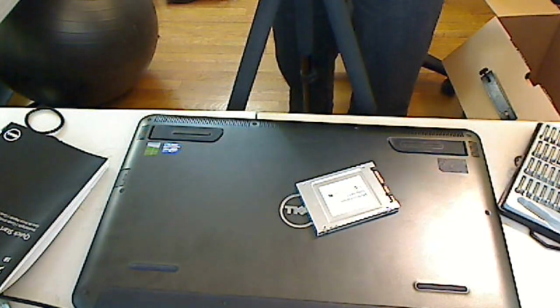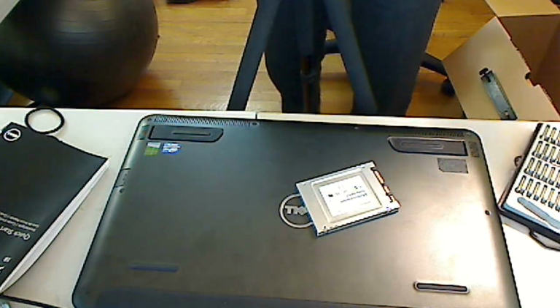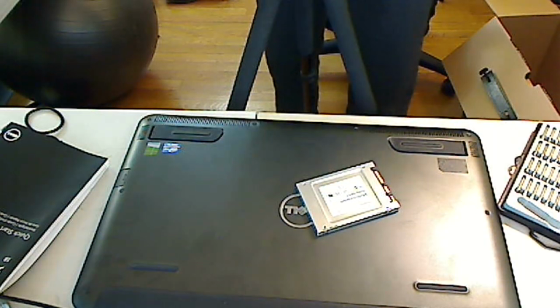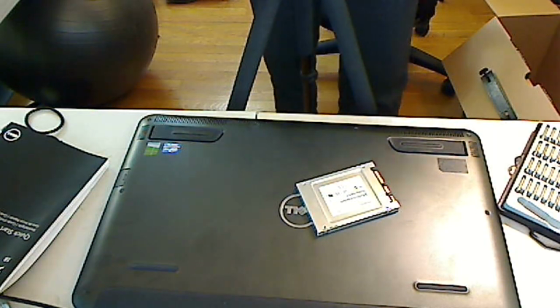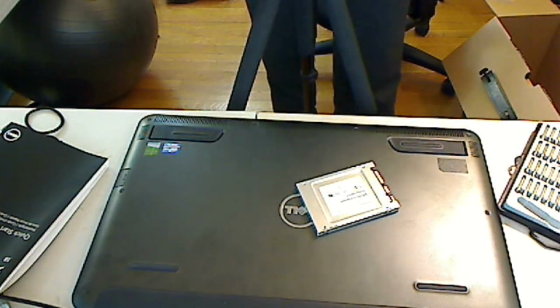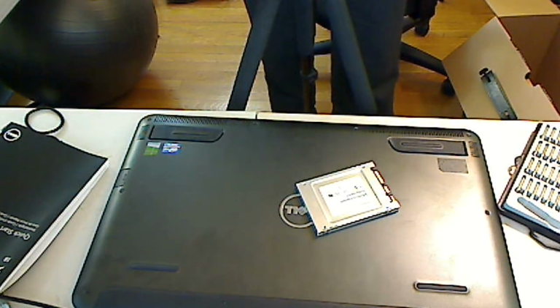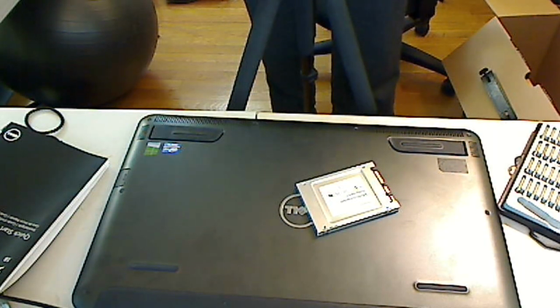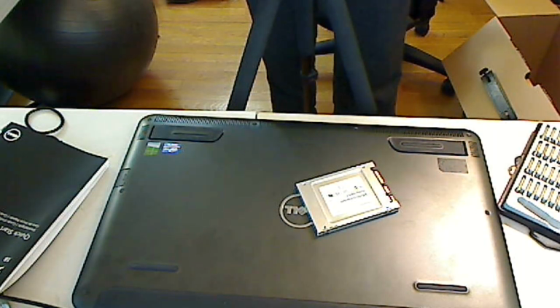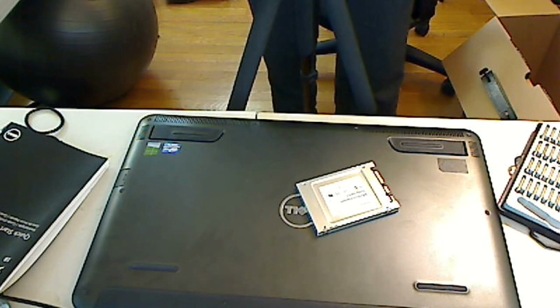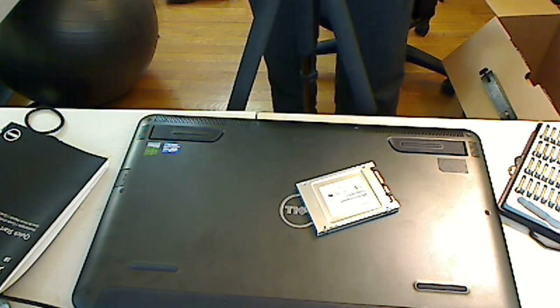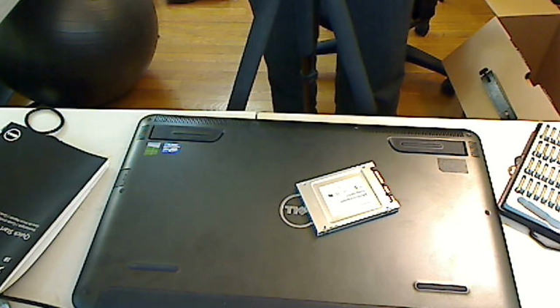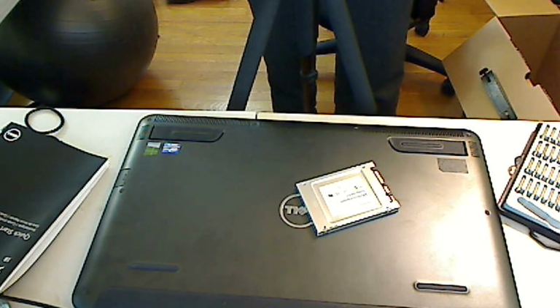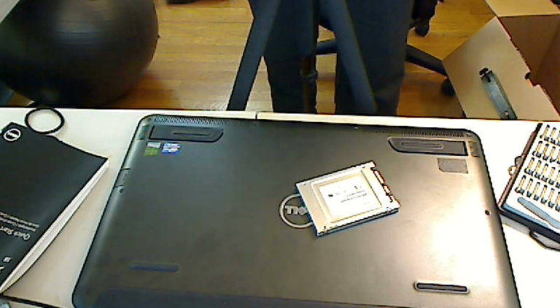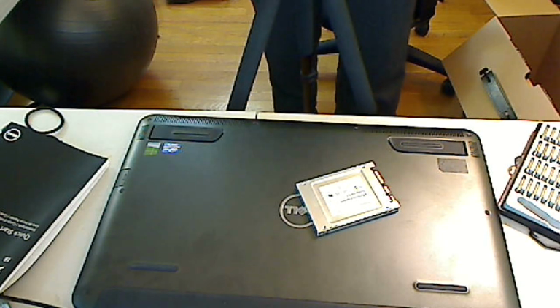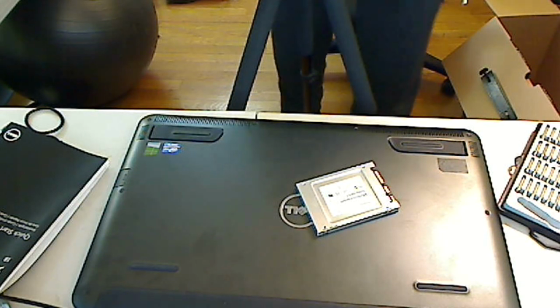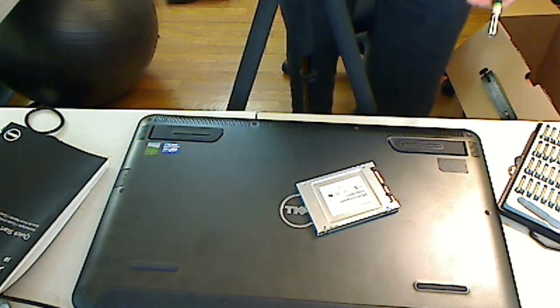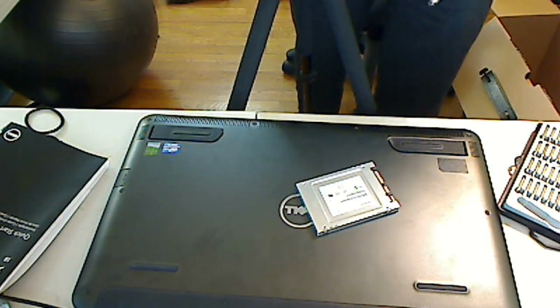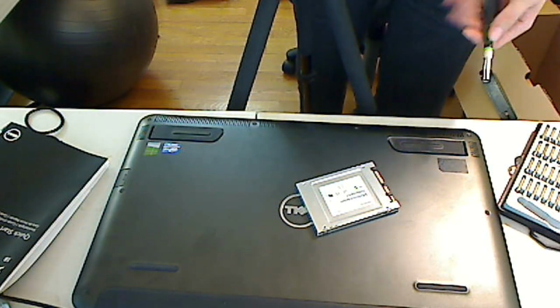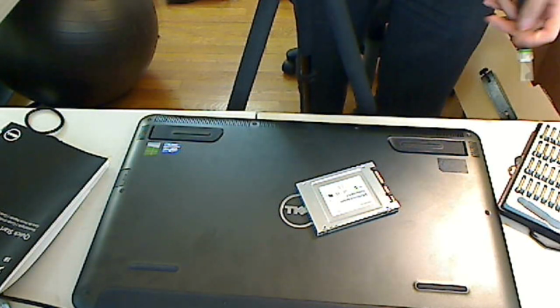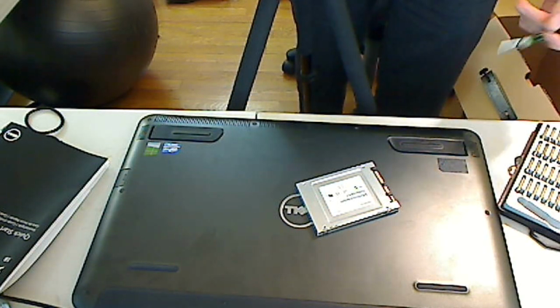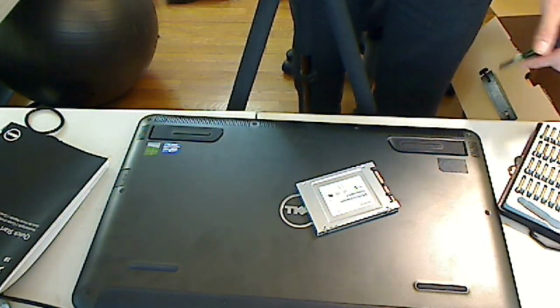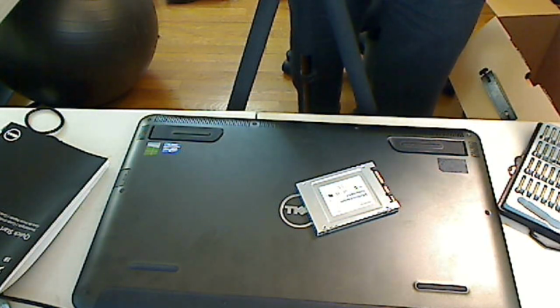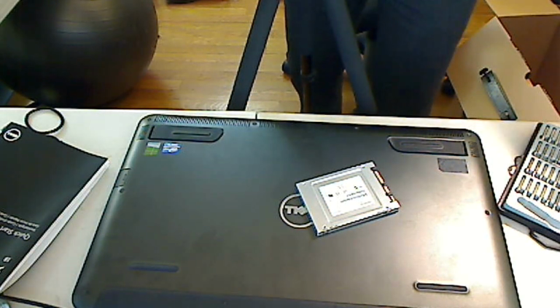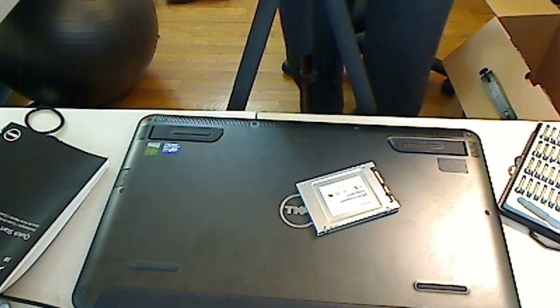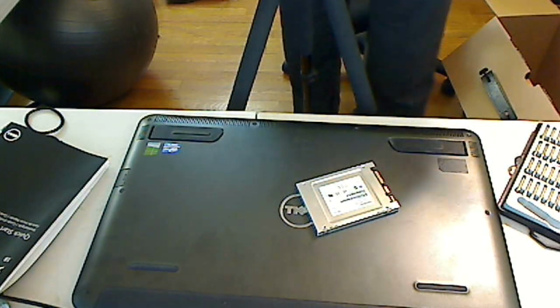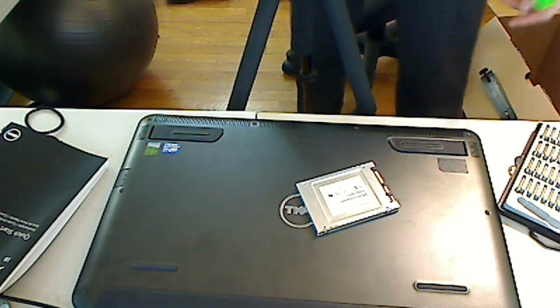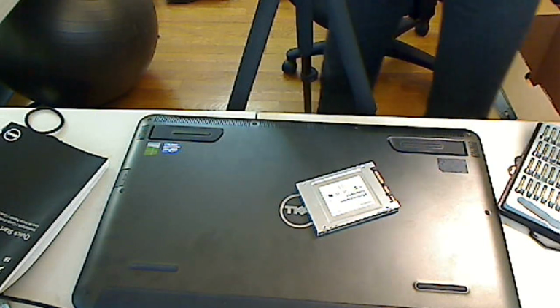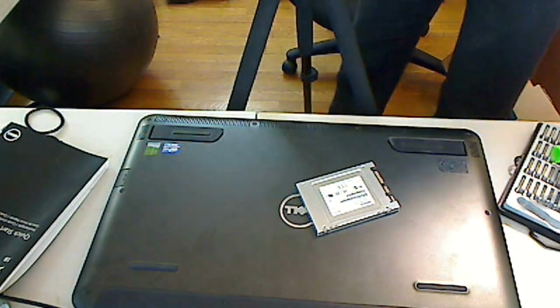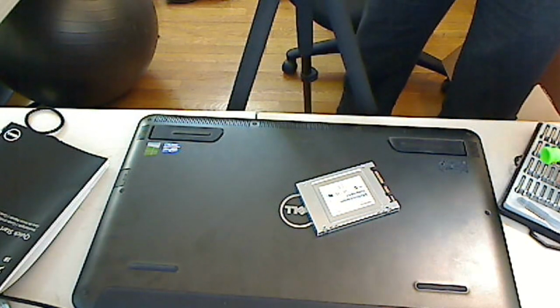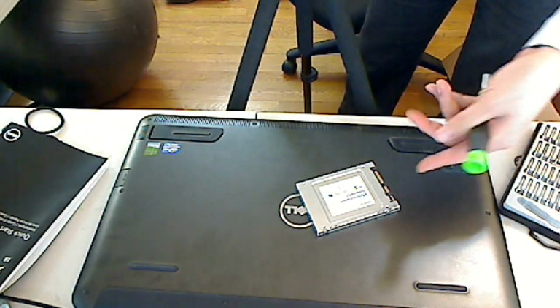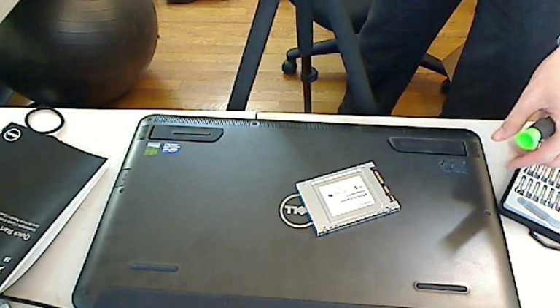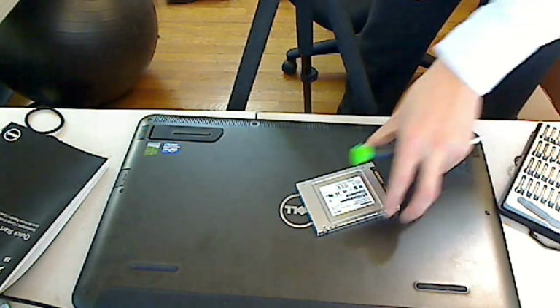The purpose of this video is to teach you and show you how you can easily replace it with a solid-state hard drive from a third party — in this case, Toshiba.